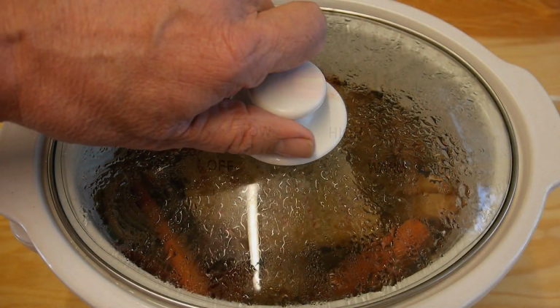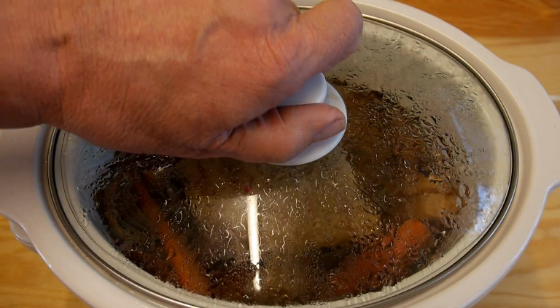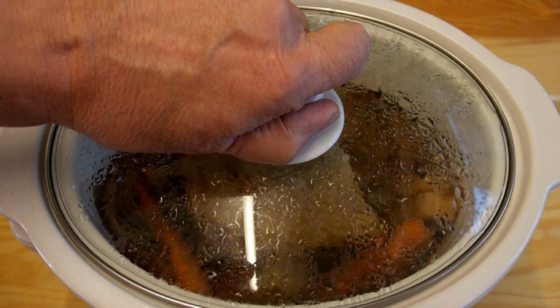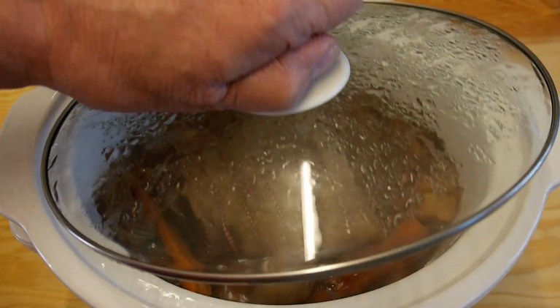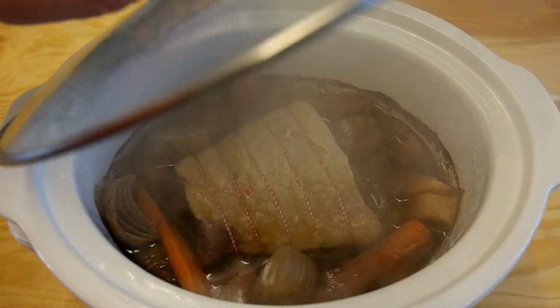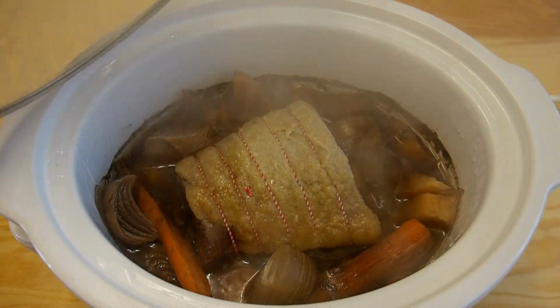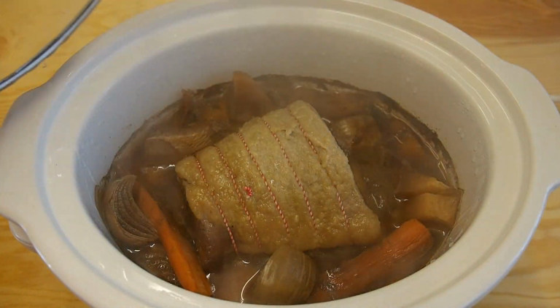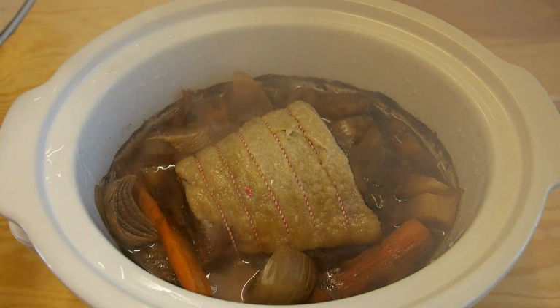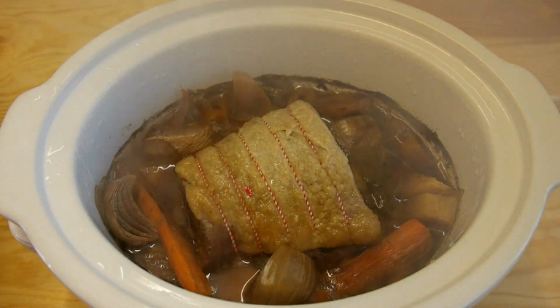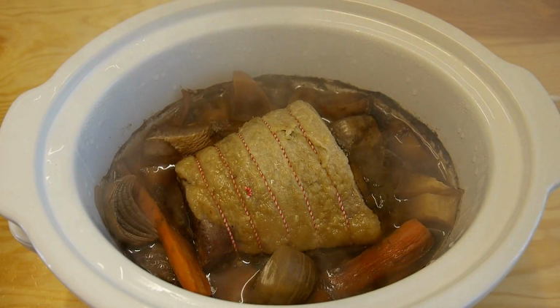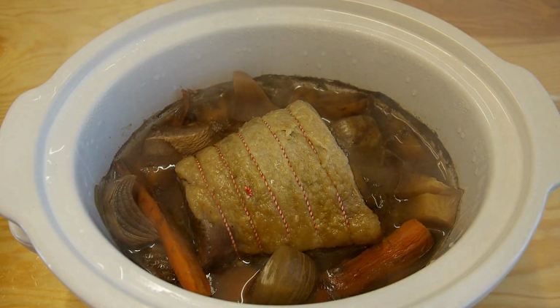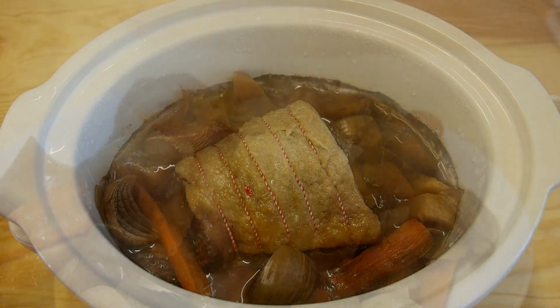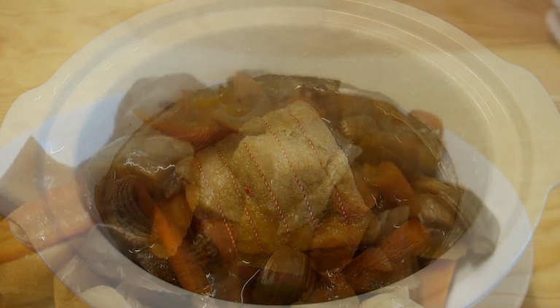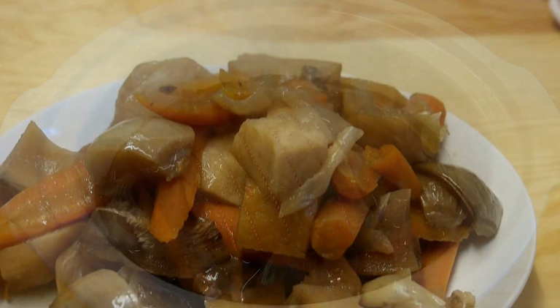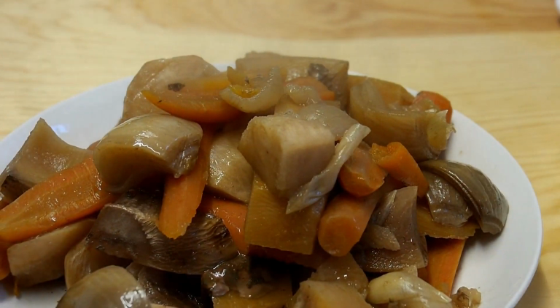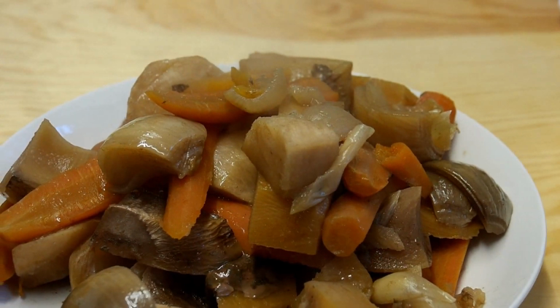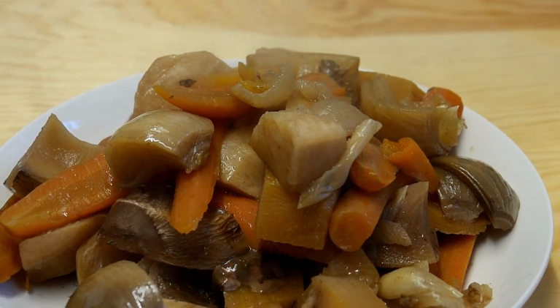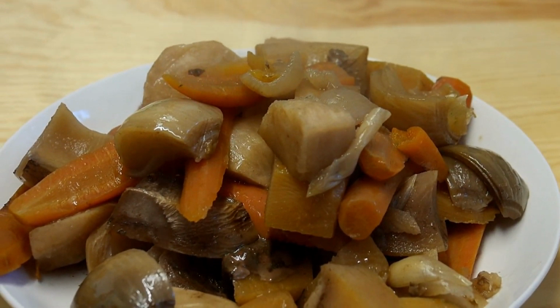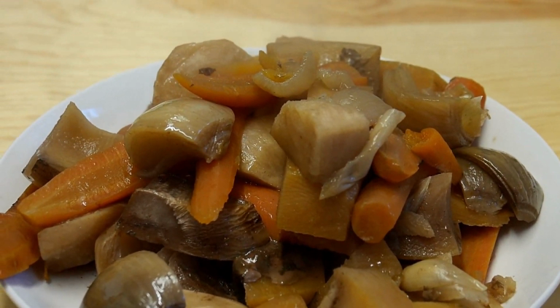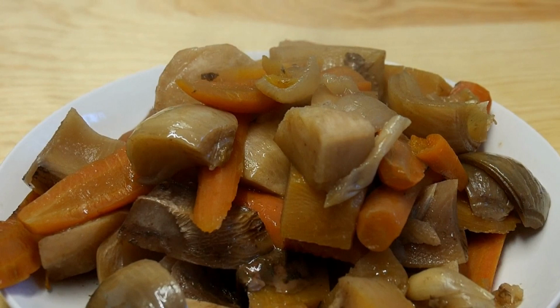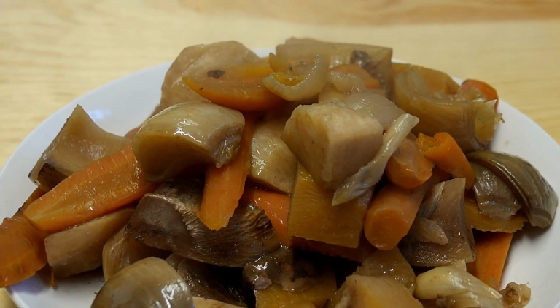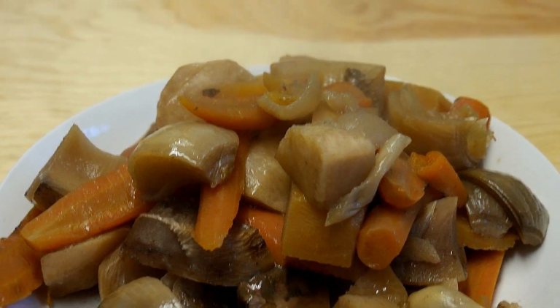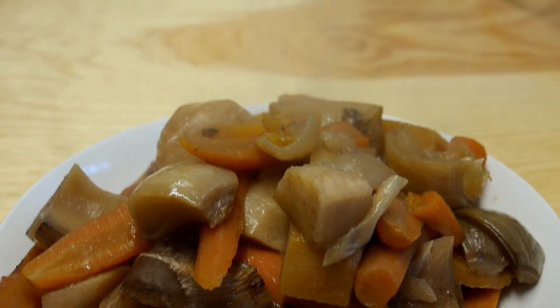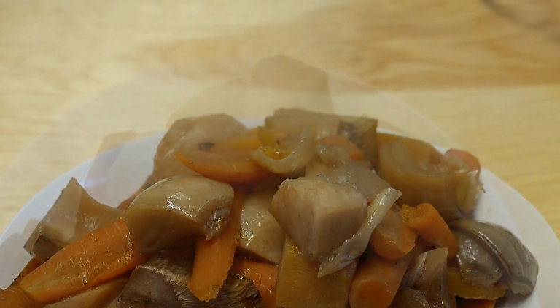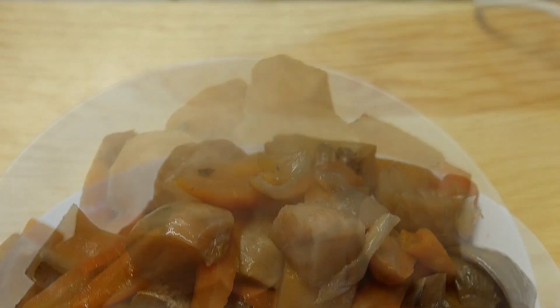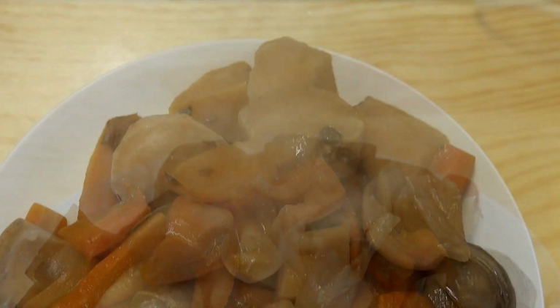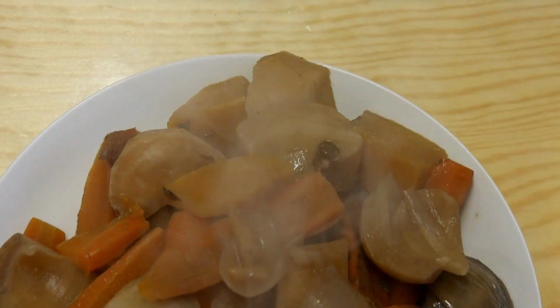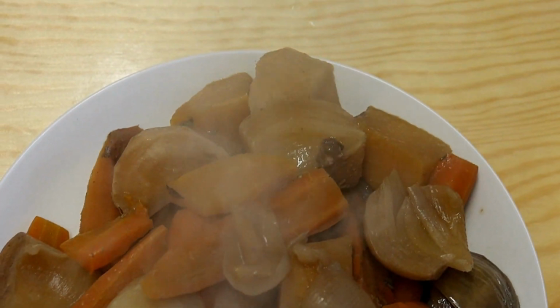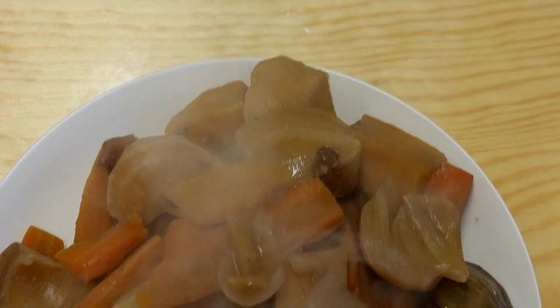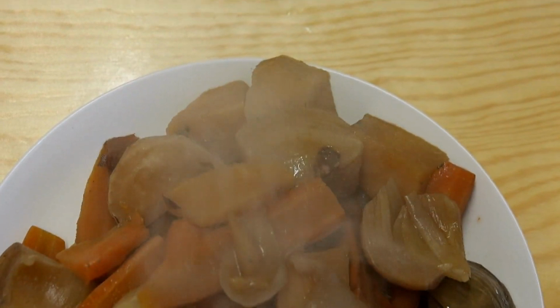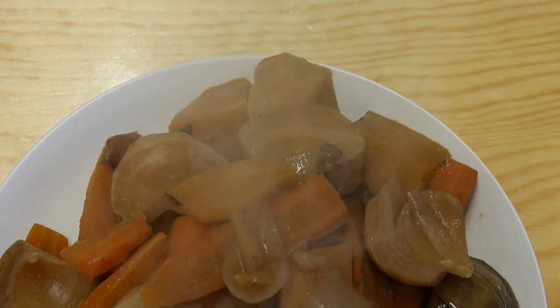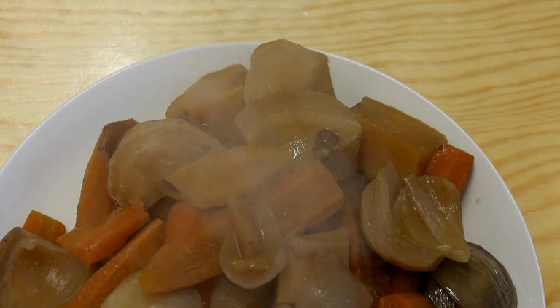So after about eight hours, maybe nine, this is what we have — a lovely pot roast. I've separated the meat from the vegetables, lovely and steaming hot, ready to serve up.